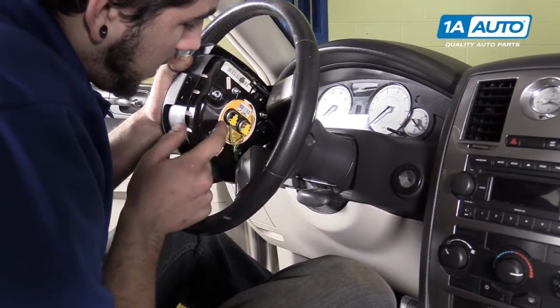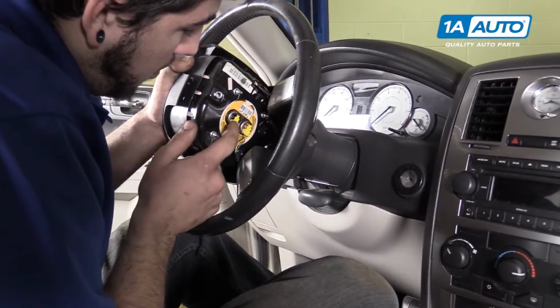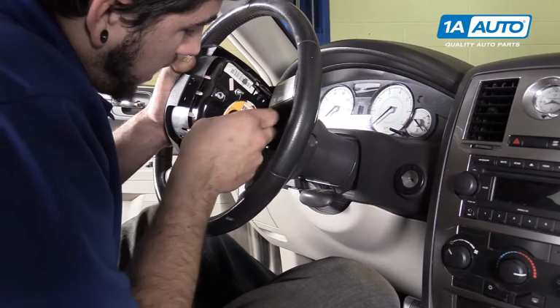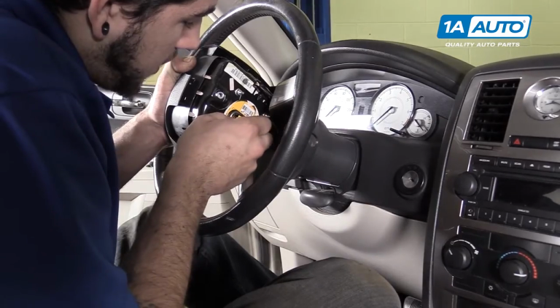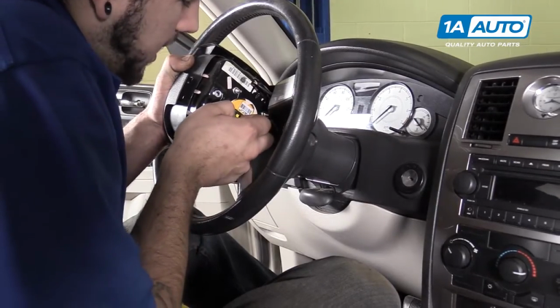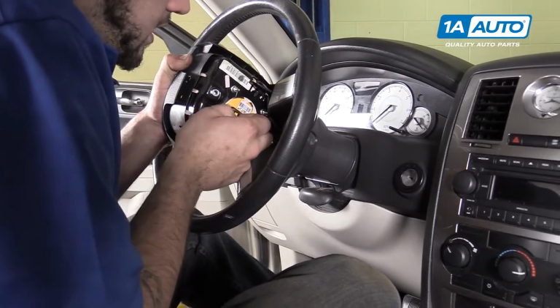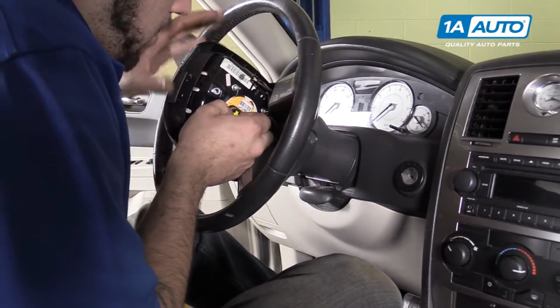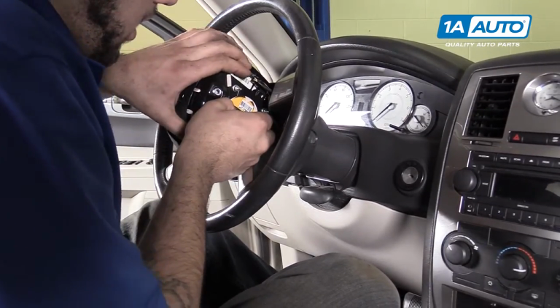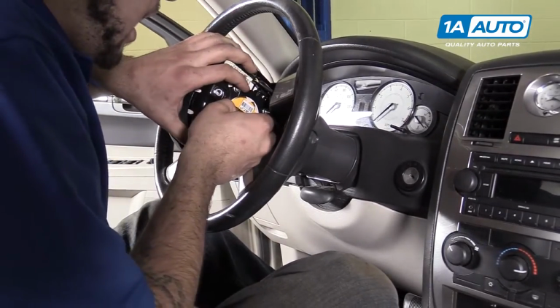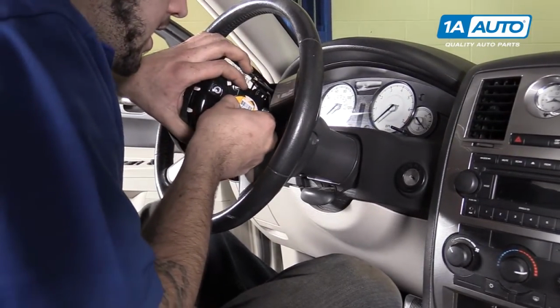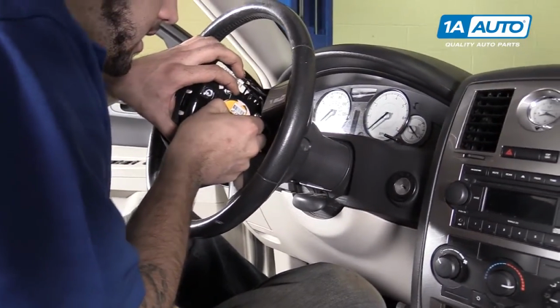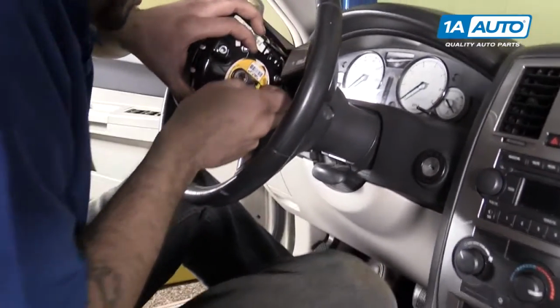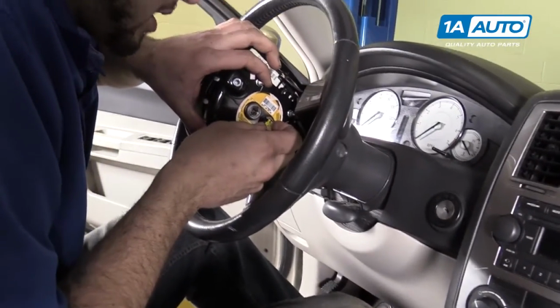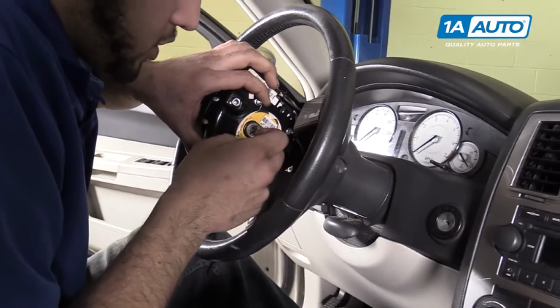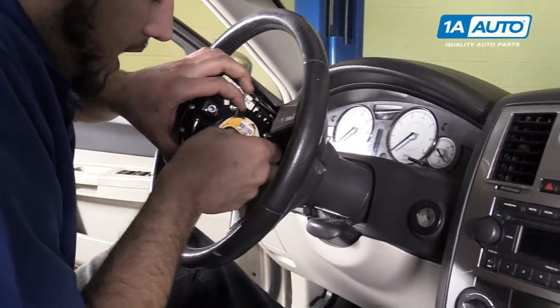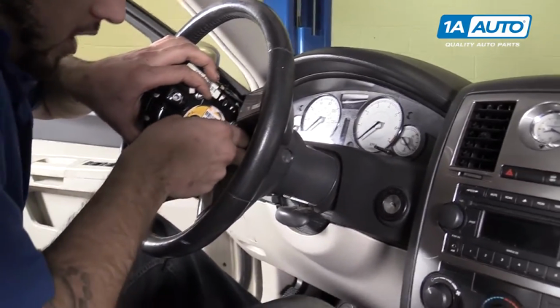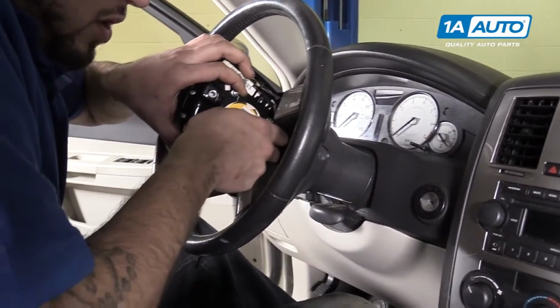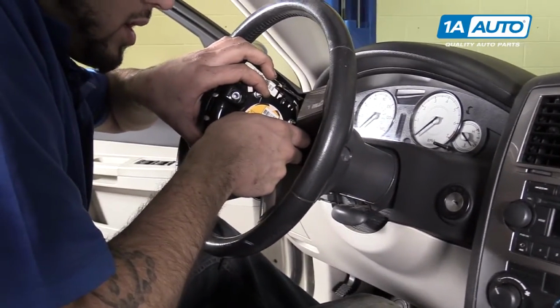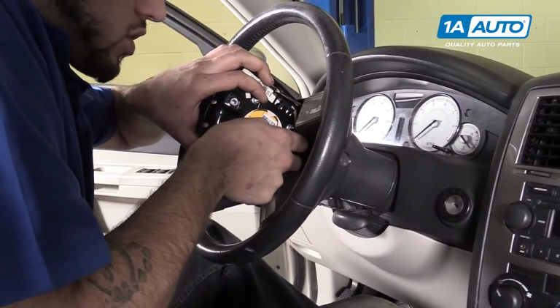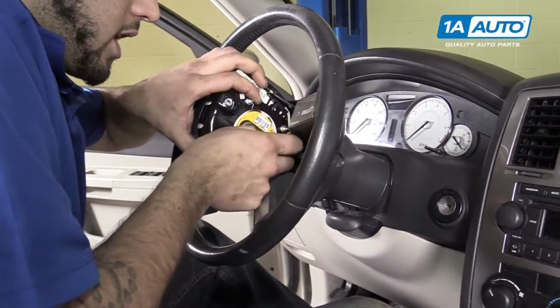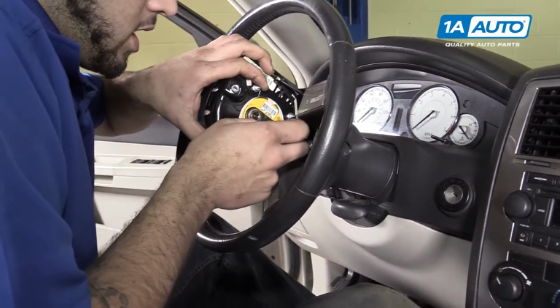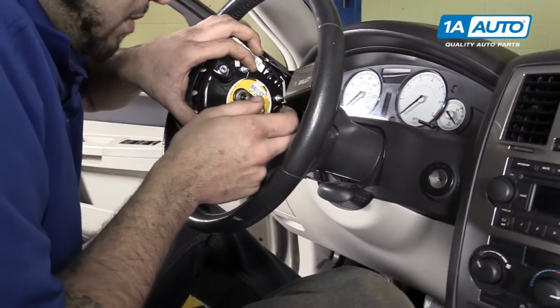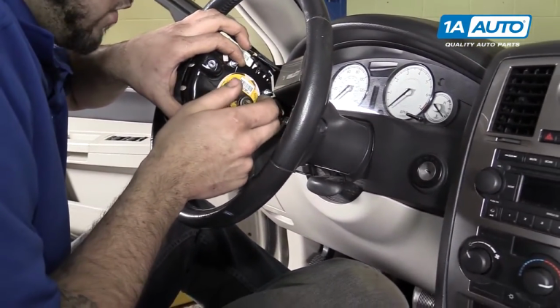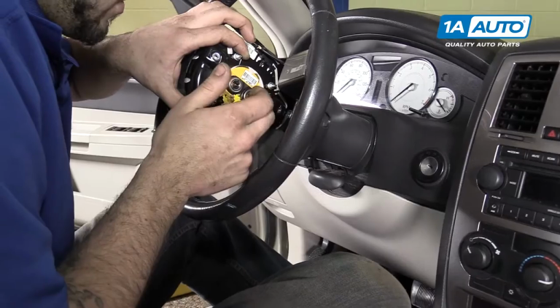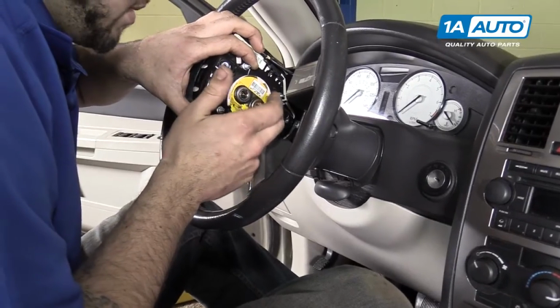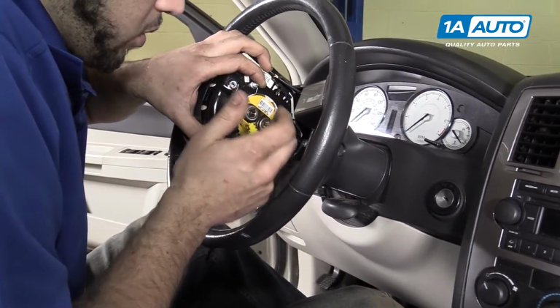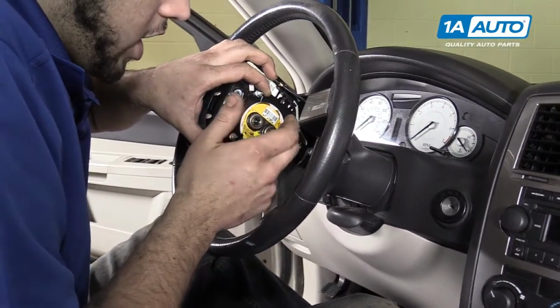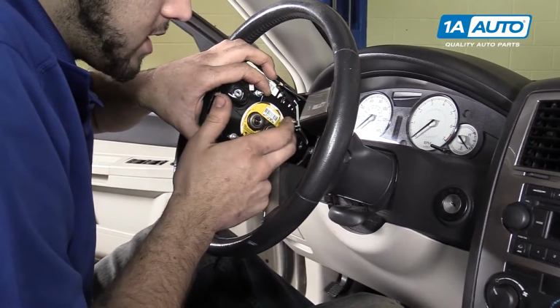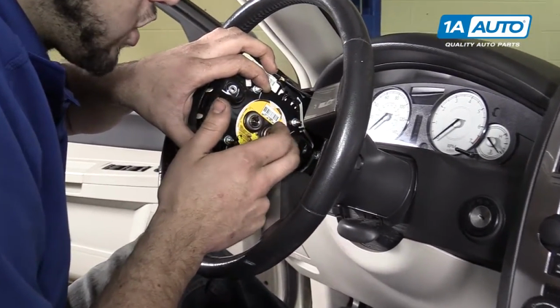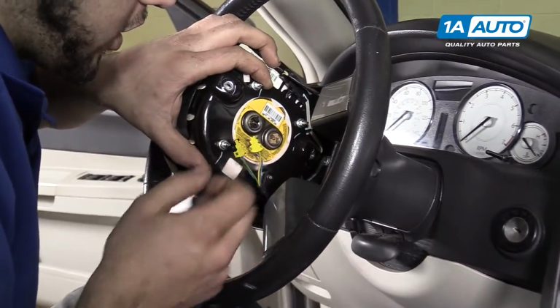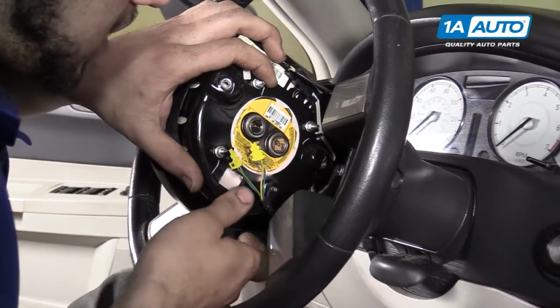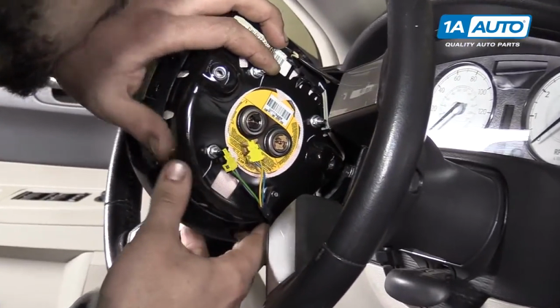Yellow marked connectors mean that they are part of the airbag system, so be extra careful with those and make sure you touch some metal surfaces a few times before working on them, as a static shock could set this bag off.